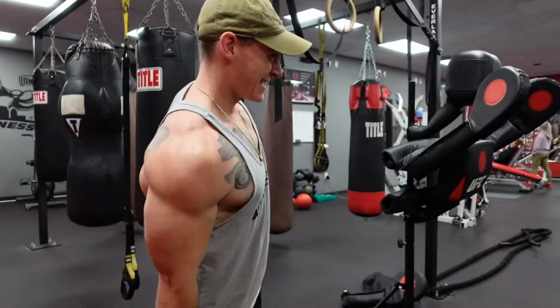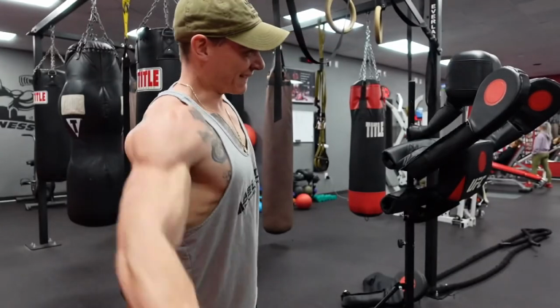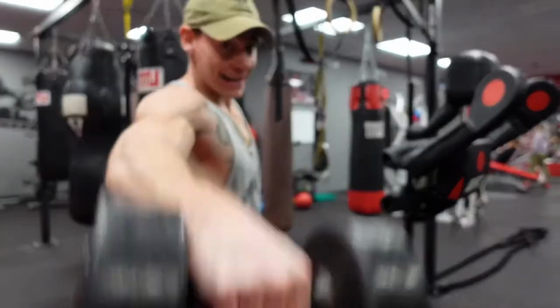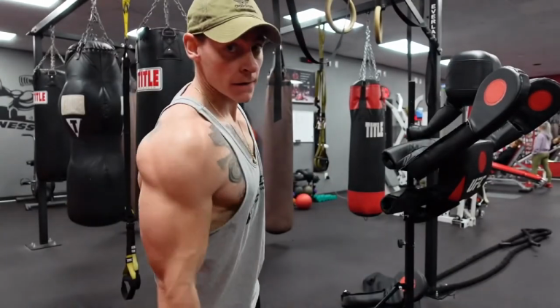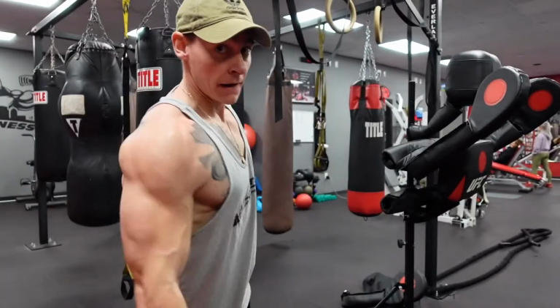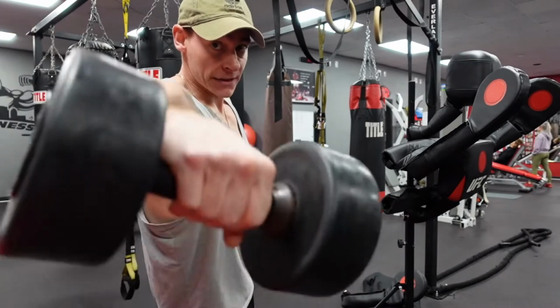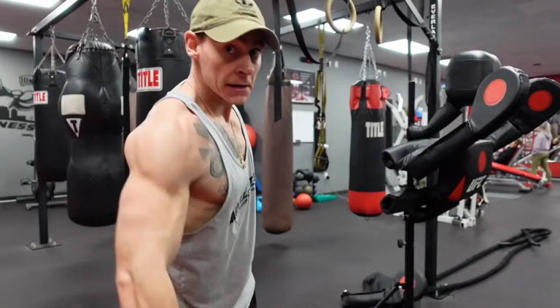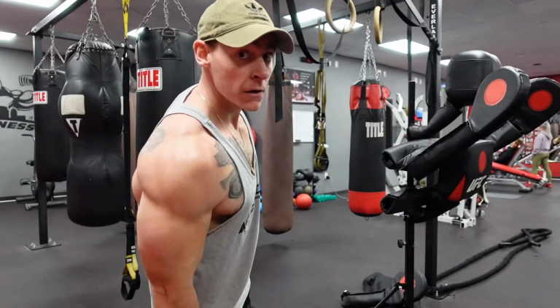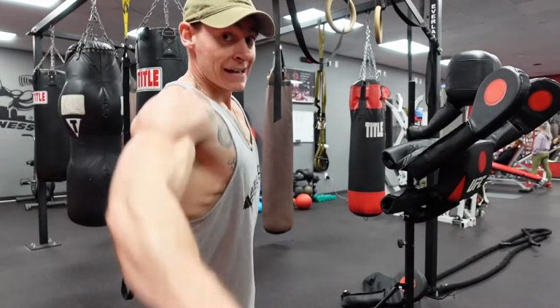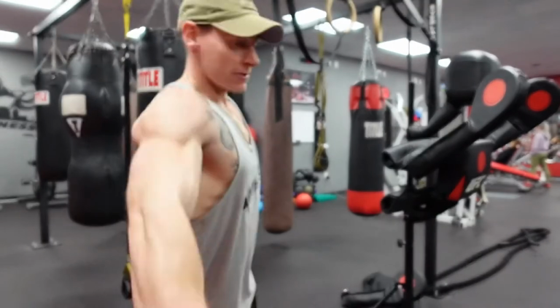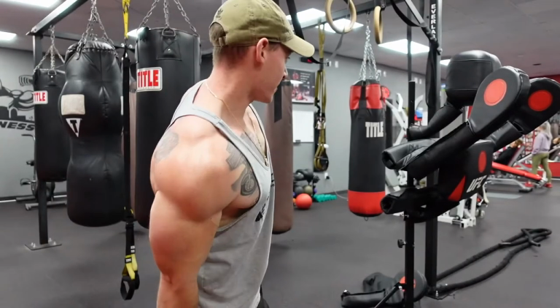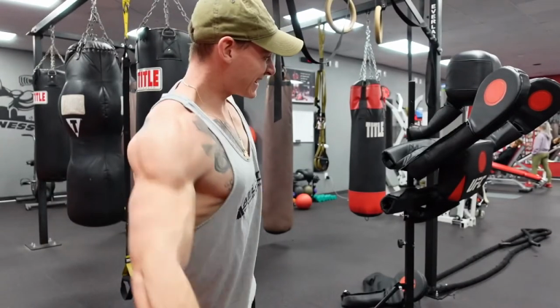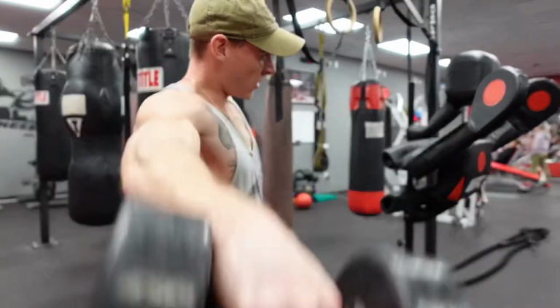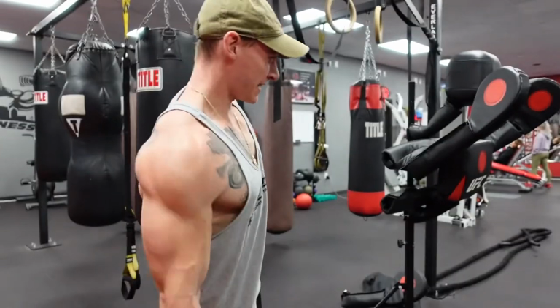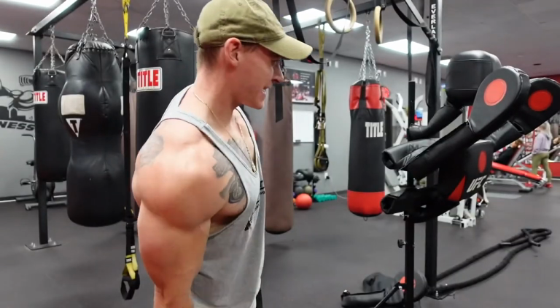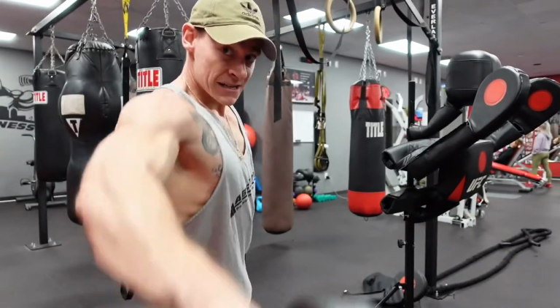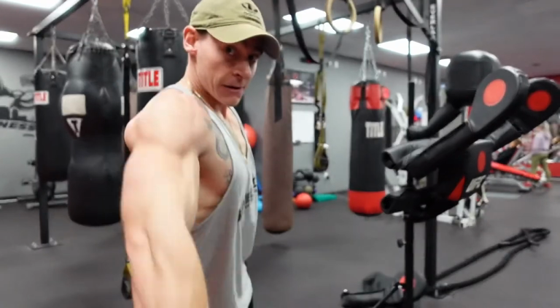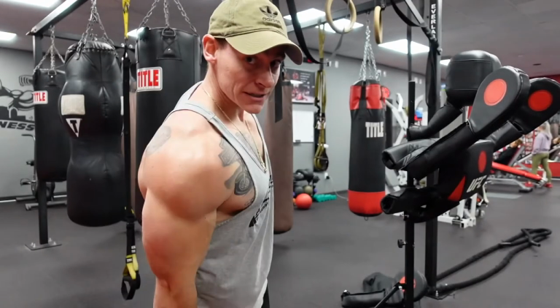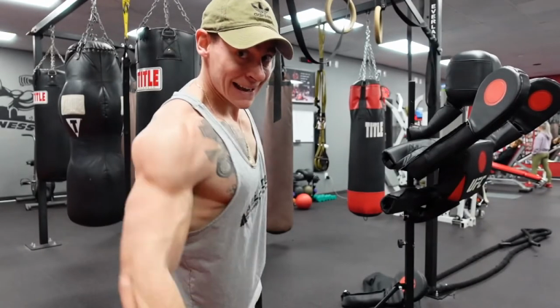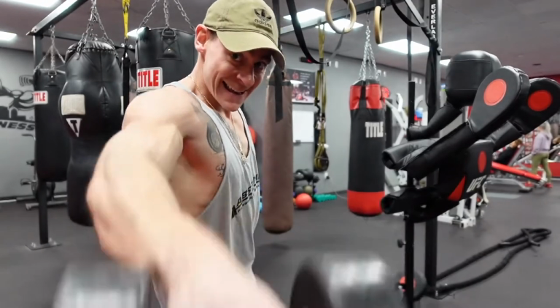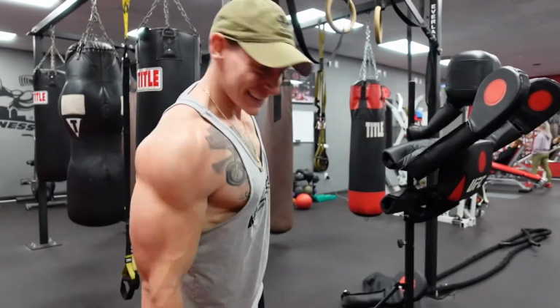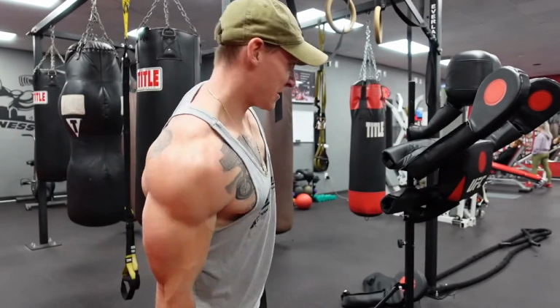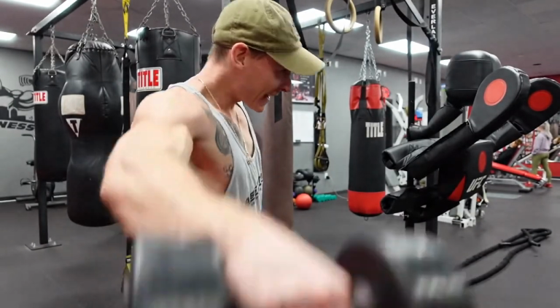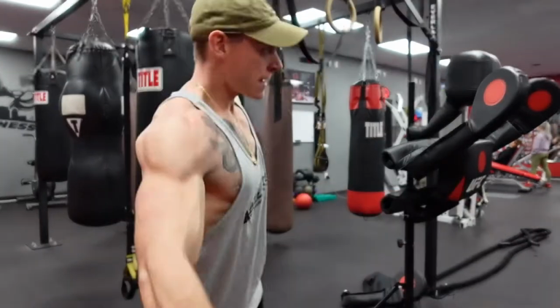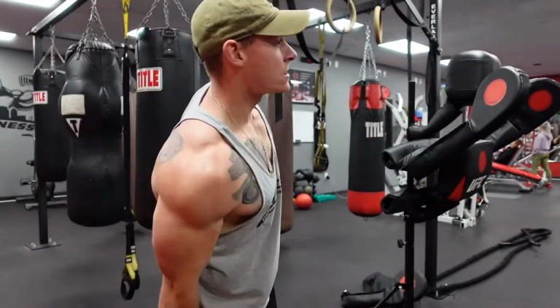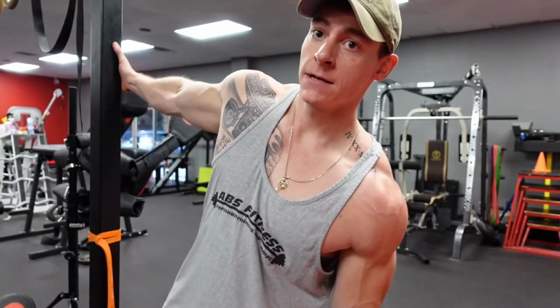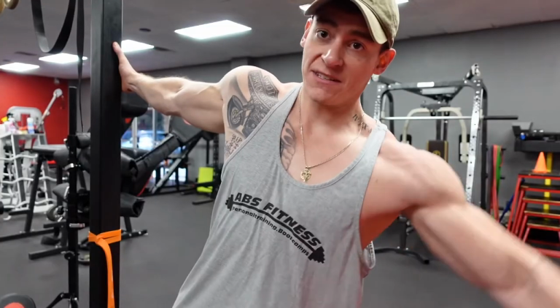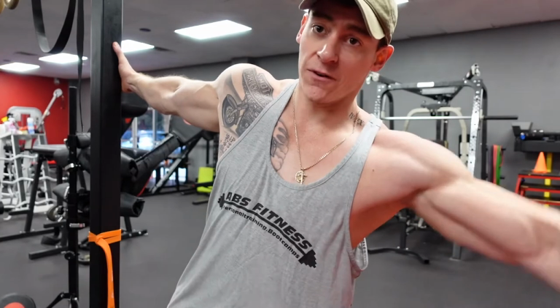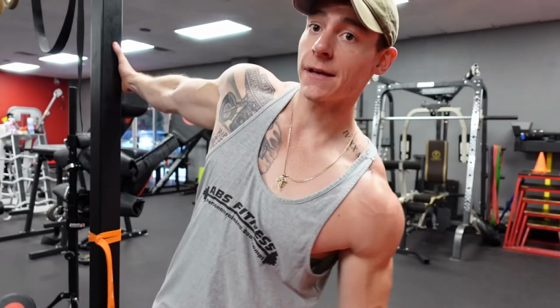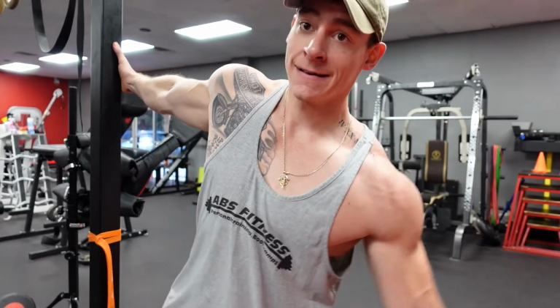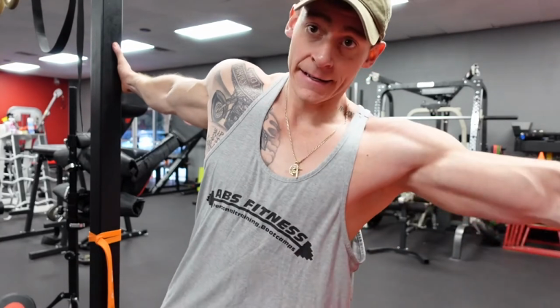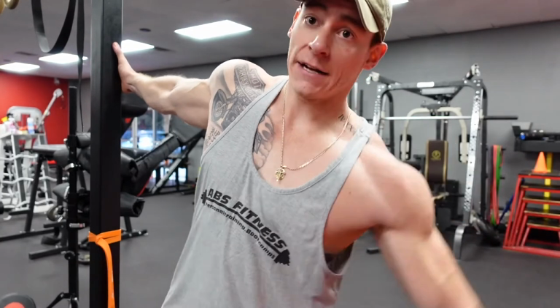We're gonna anchor ourselves onto something like a rack or a bench — whatever you can really lean all your weight into. Now we're focusing on that lateral head. That was just to overload it and not cheat.